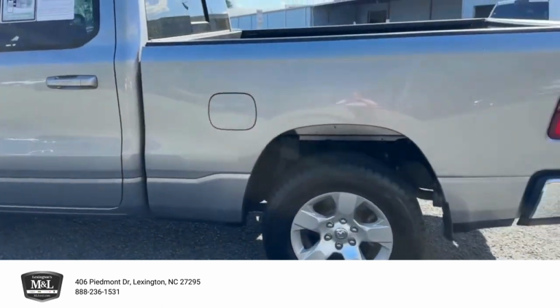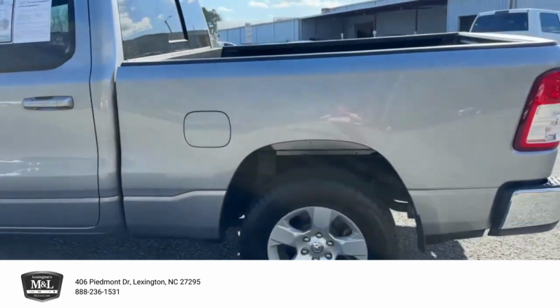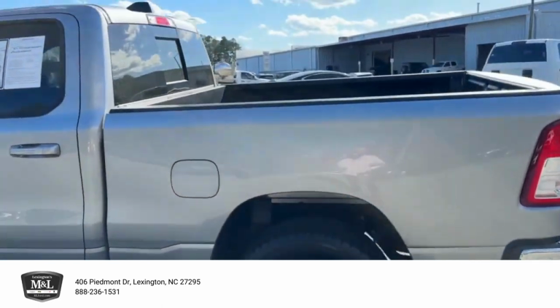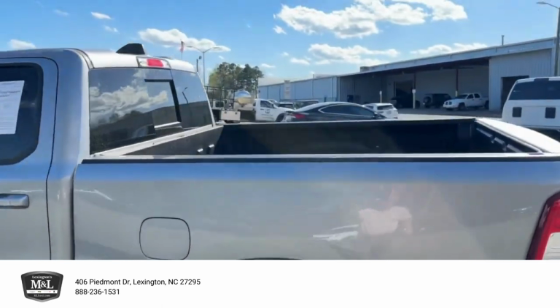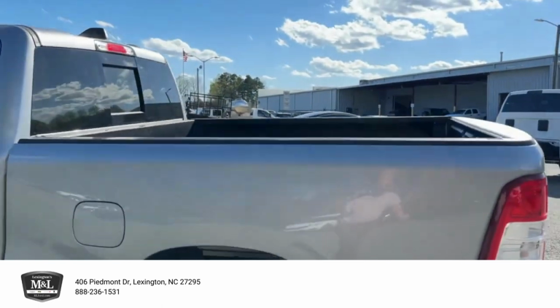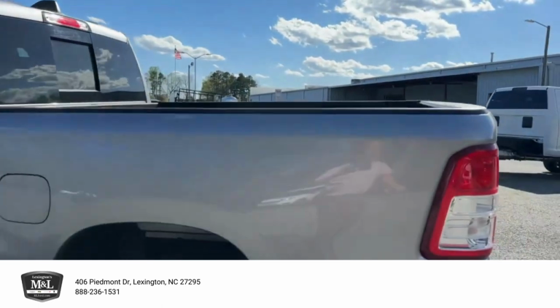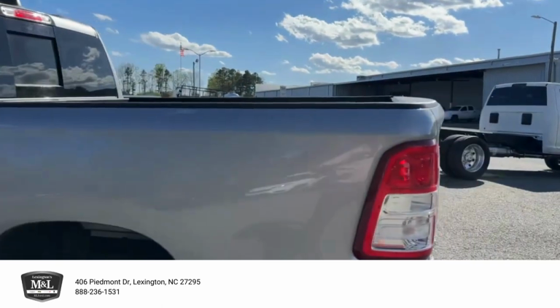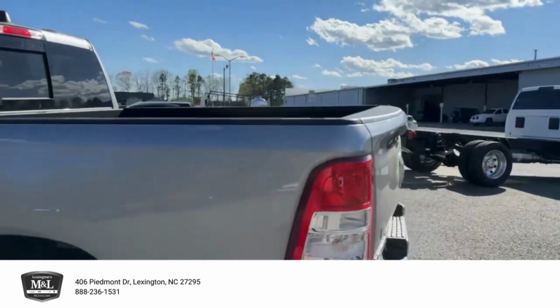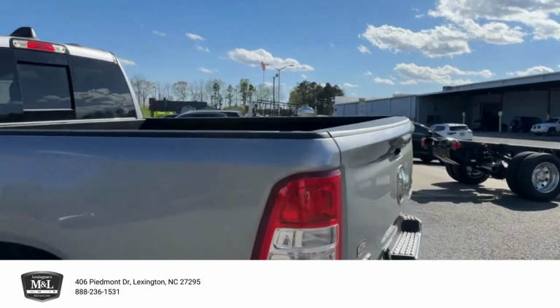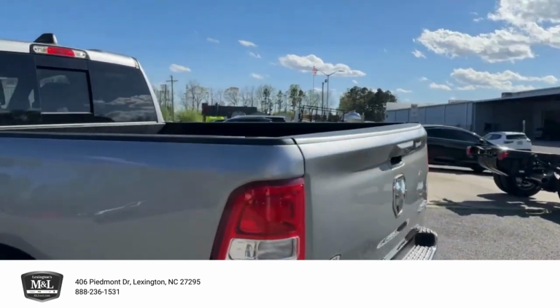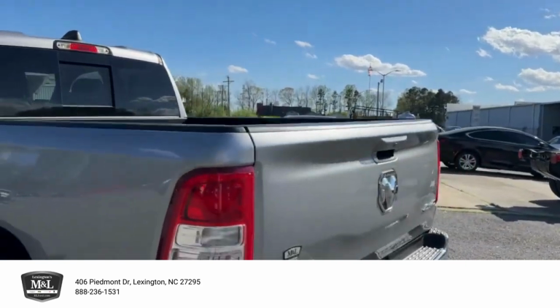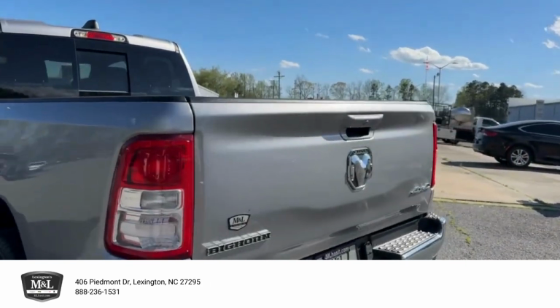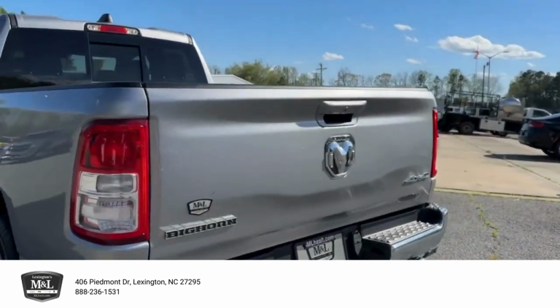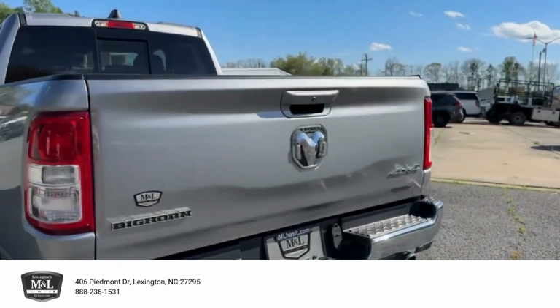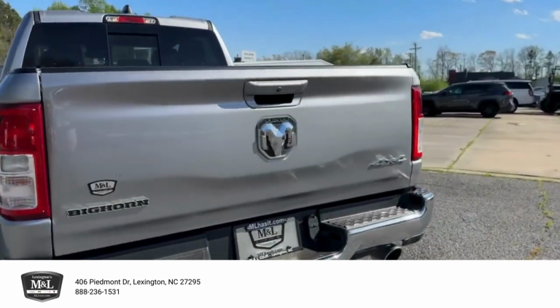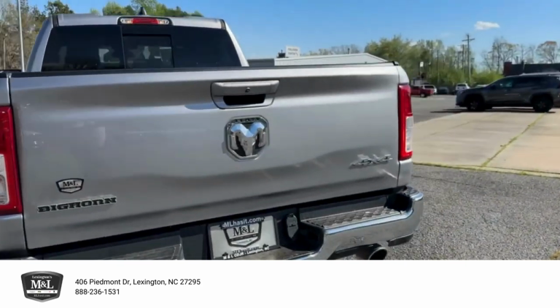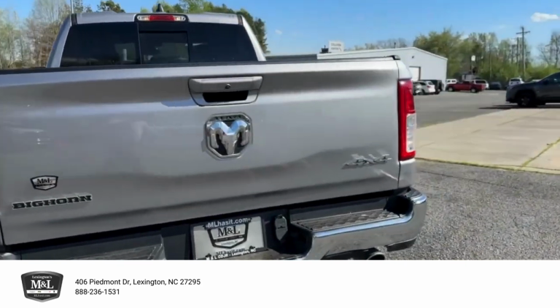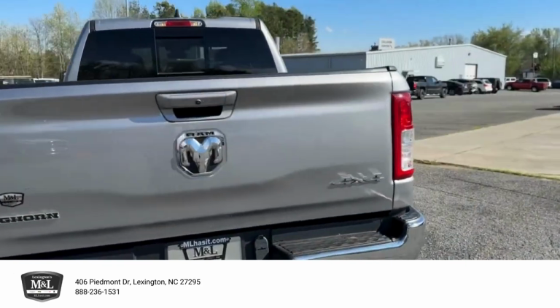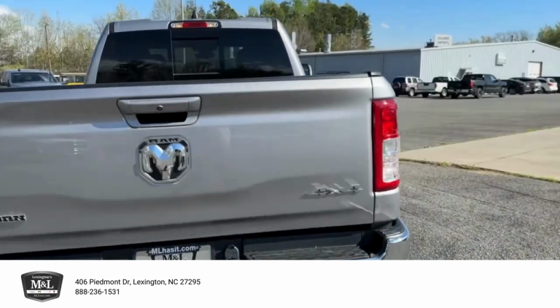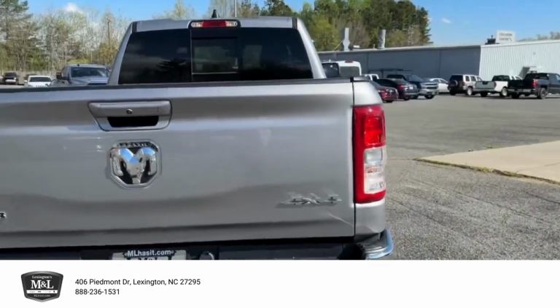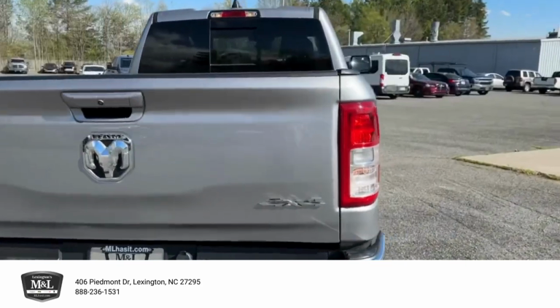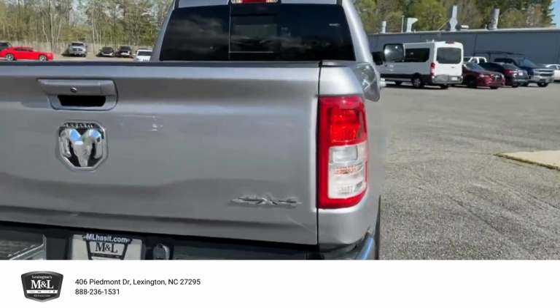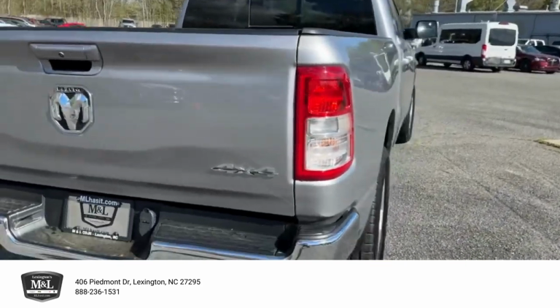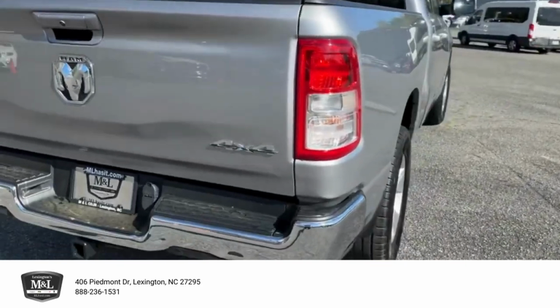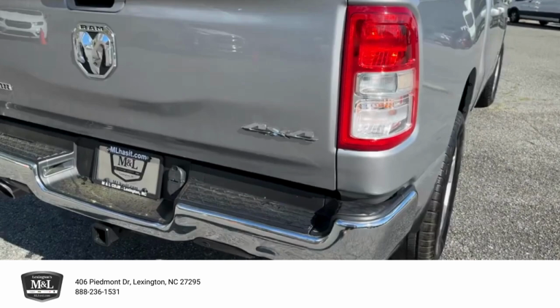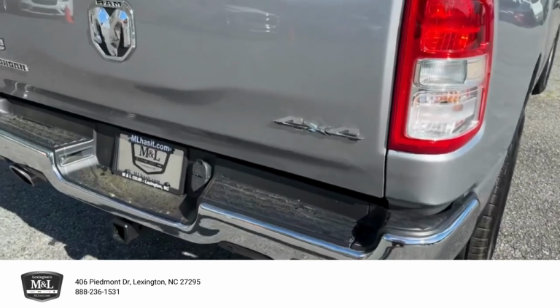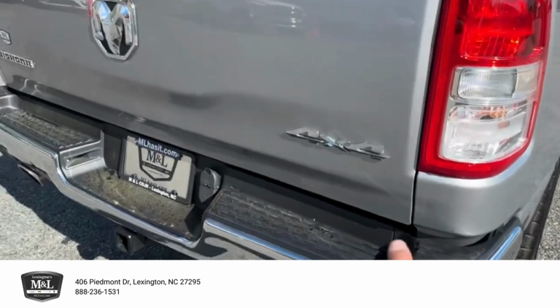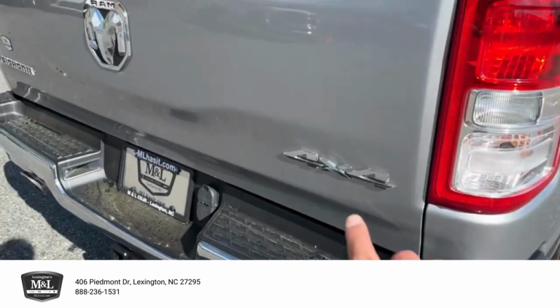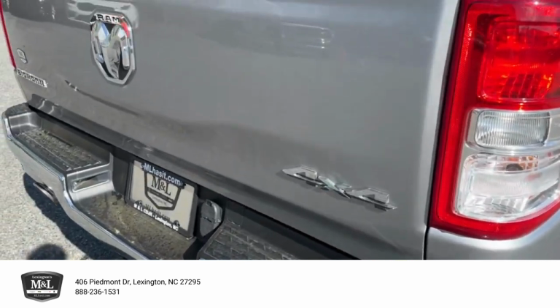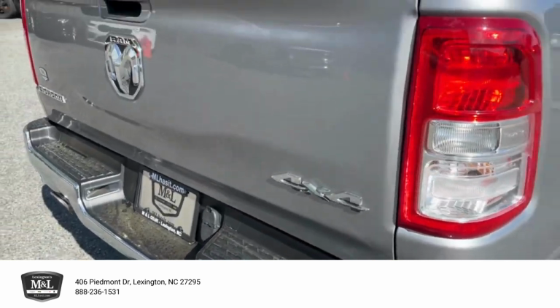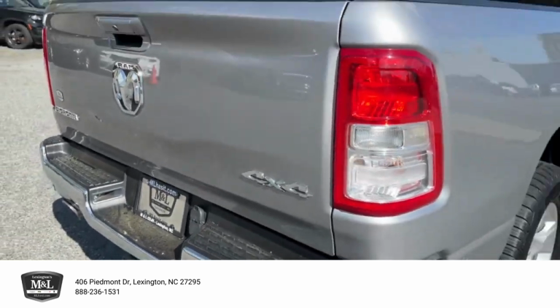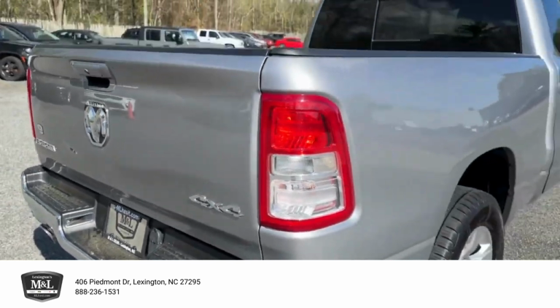You've already got your bed liner, front and rear parking sensors. Super clean truck, four wheel drive — everybody's going to have to have that.